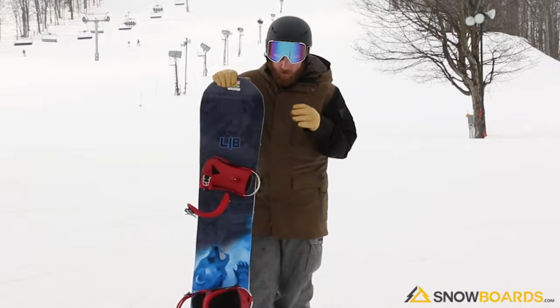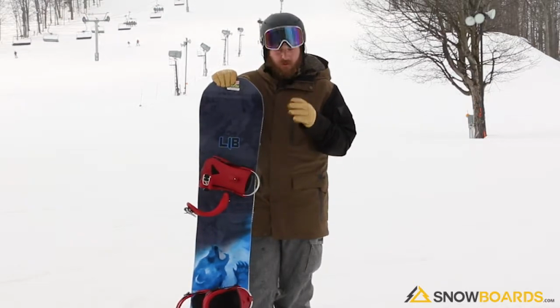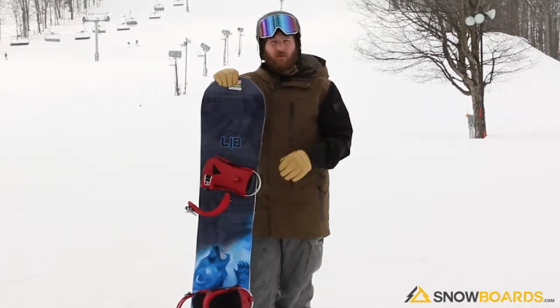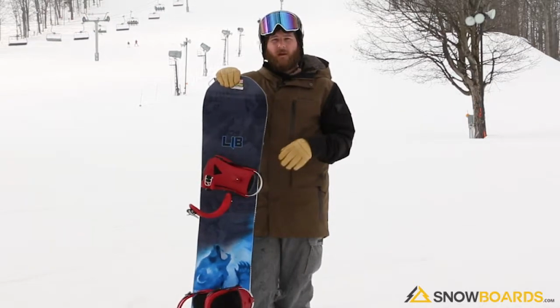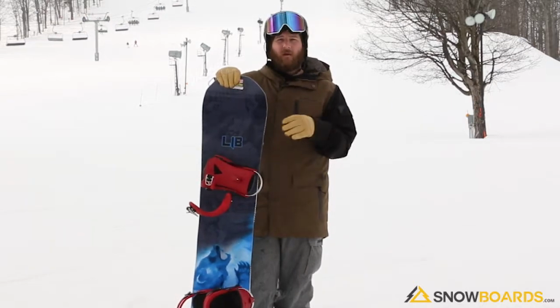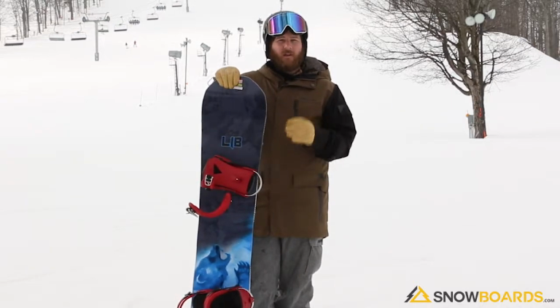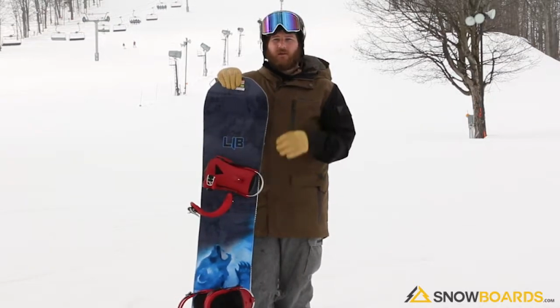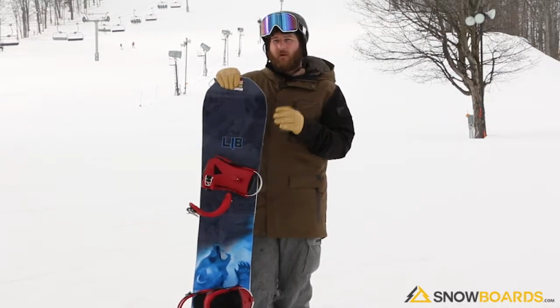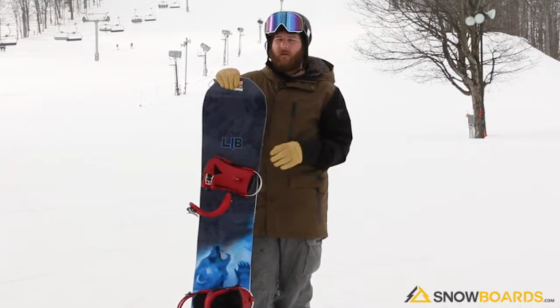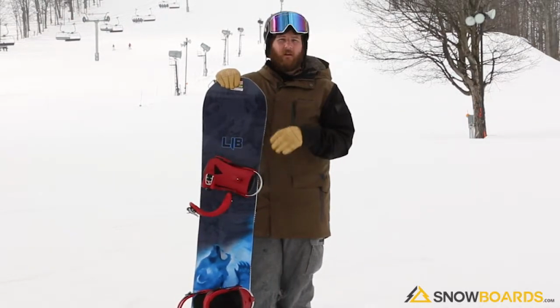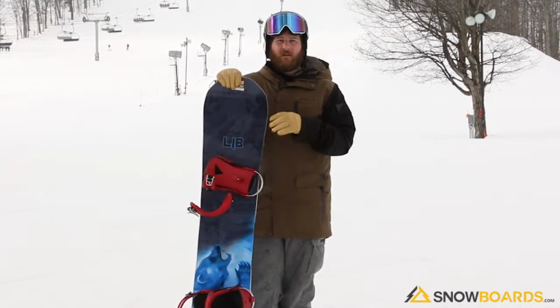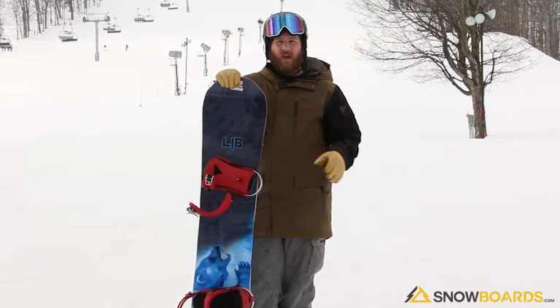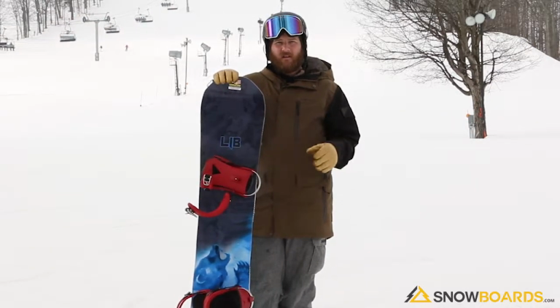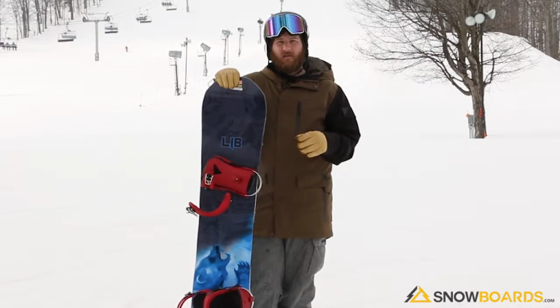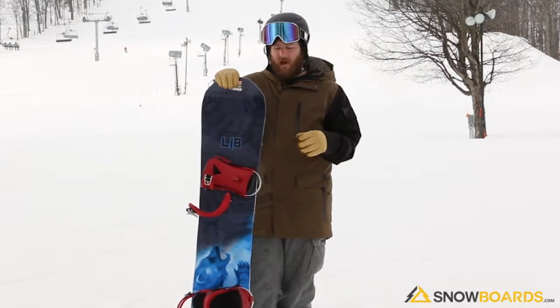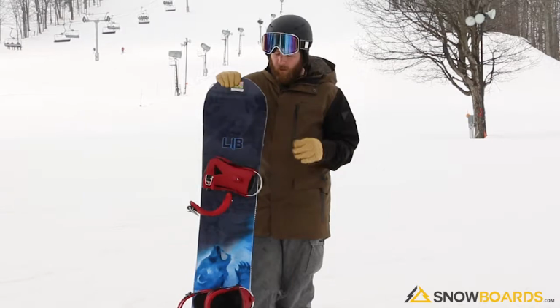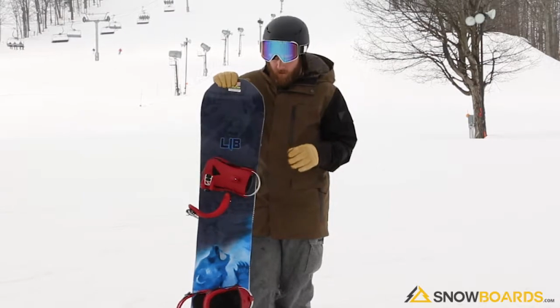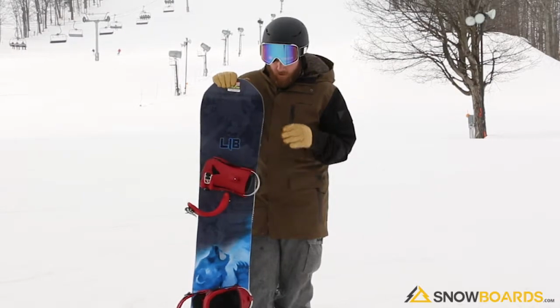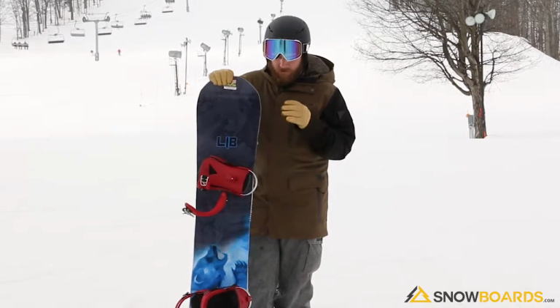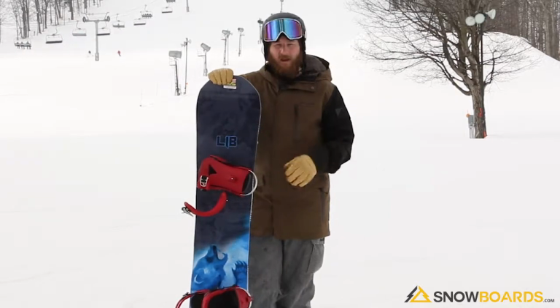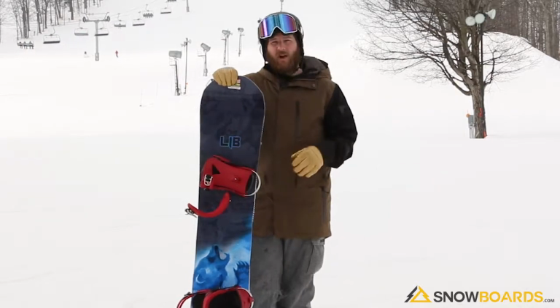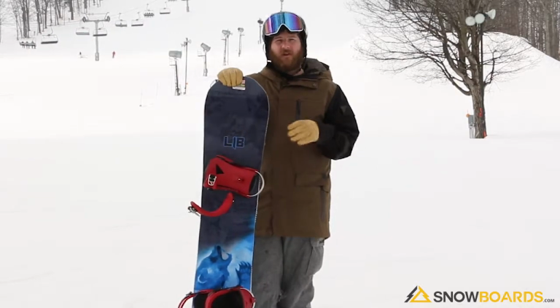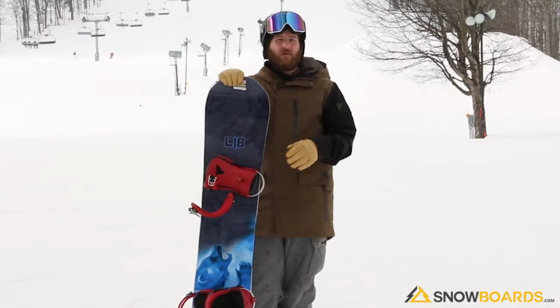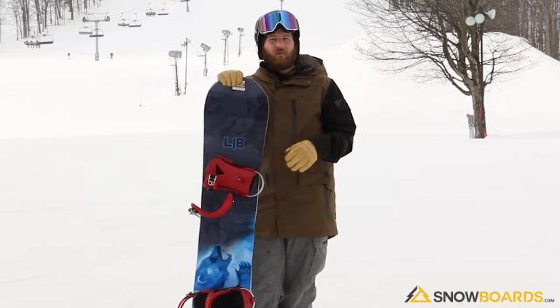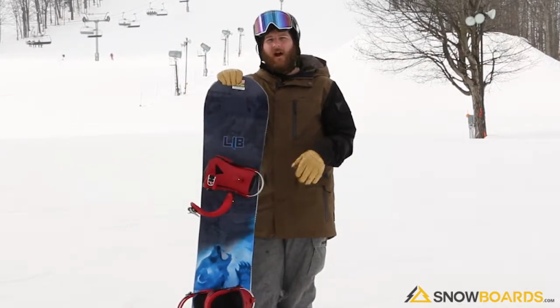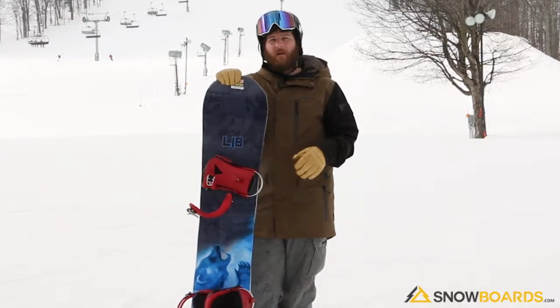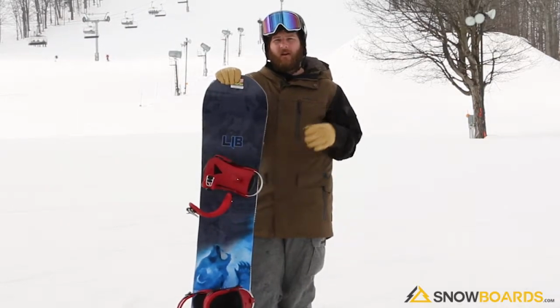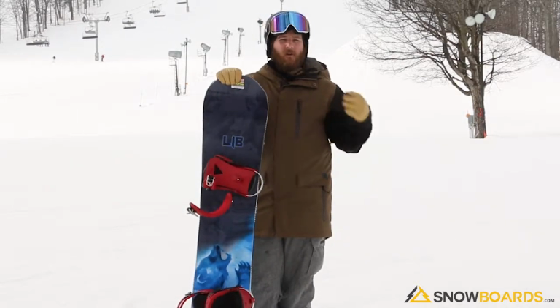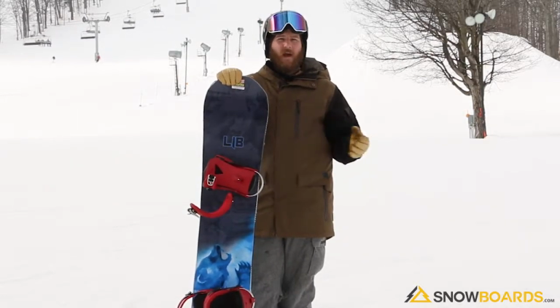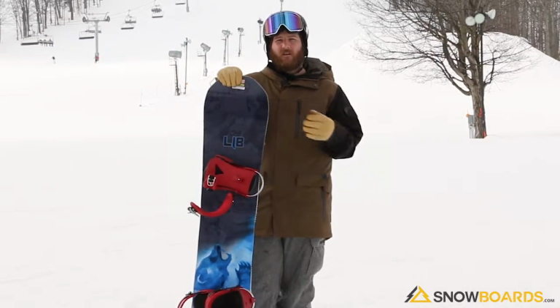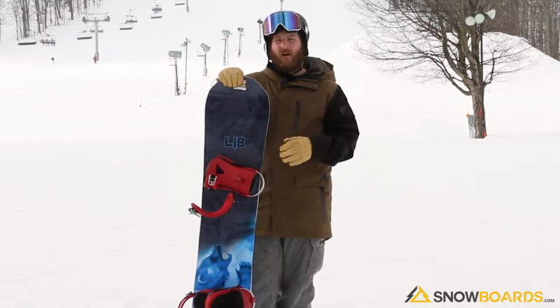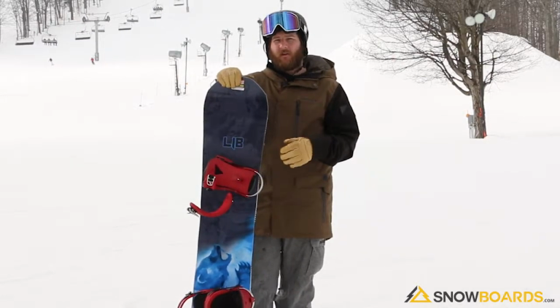It's a true twin — you can ride it switch, you can ride it regular, and it feels exactly the same no matter what. It has magne-traction, and the edge hold is phenomenal on hard pack and soft snow.